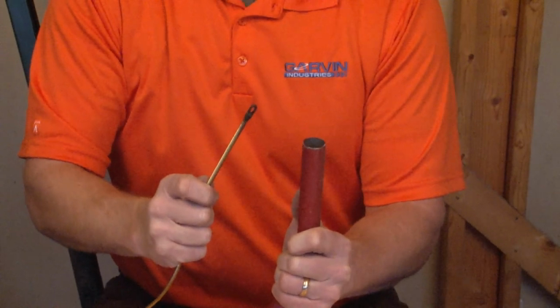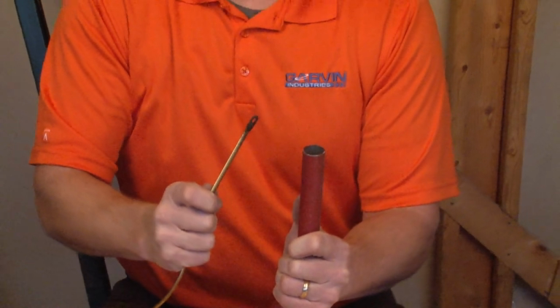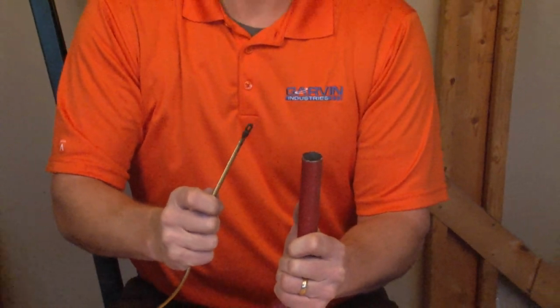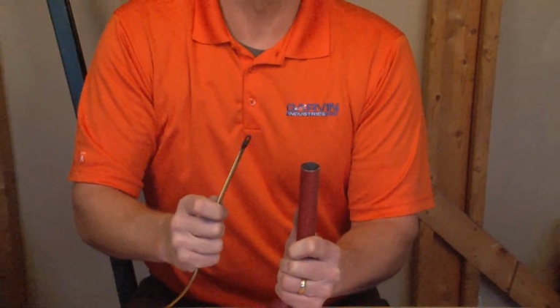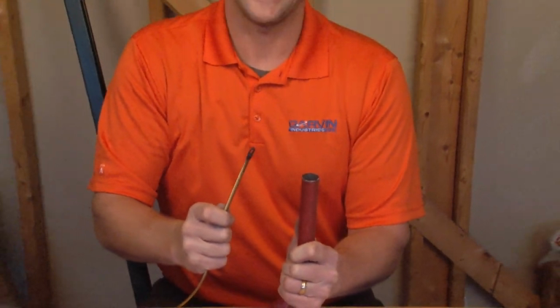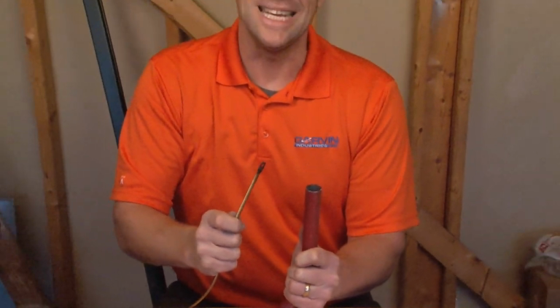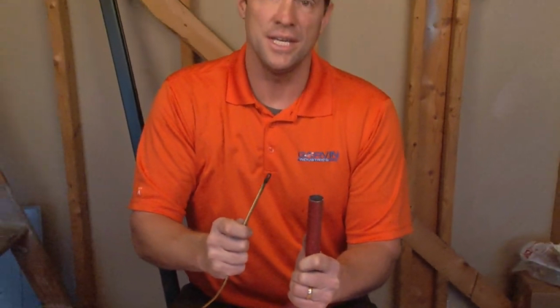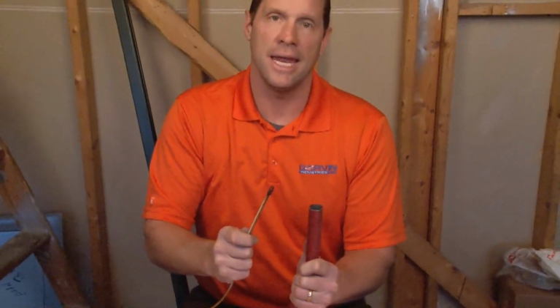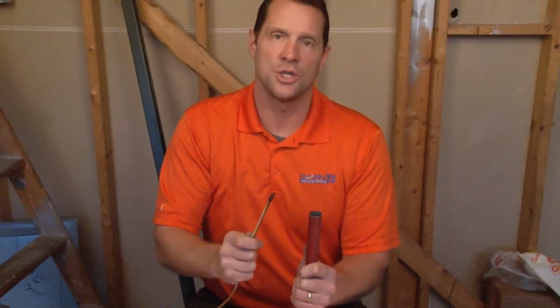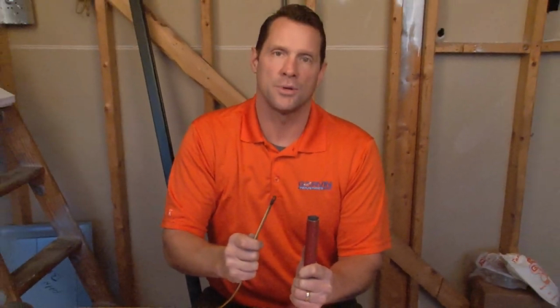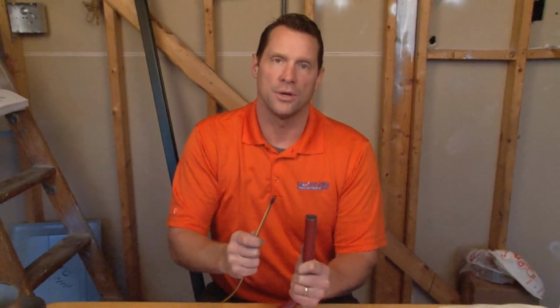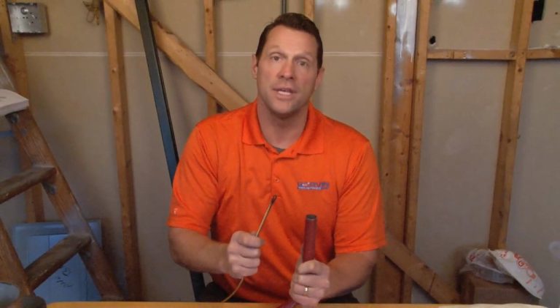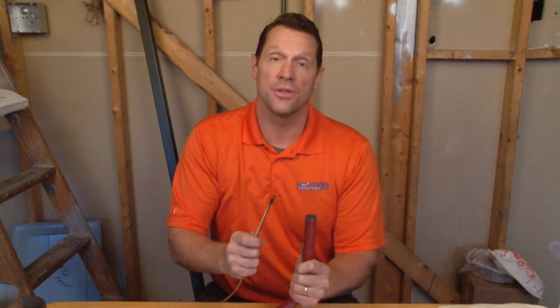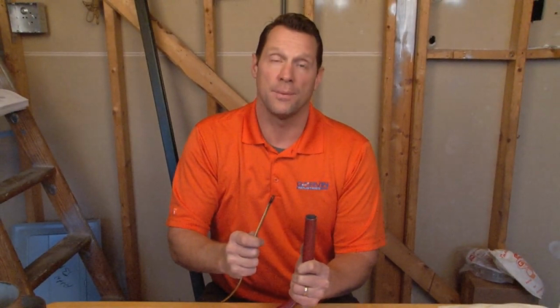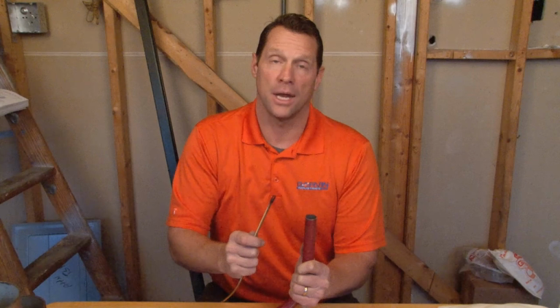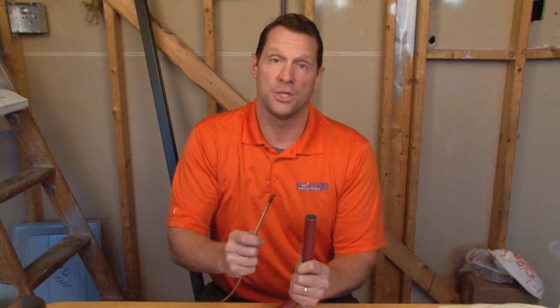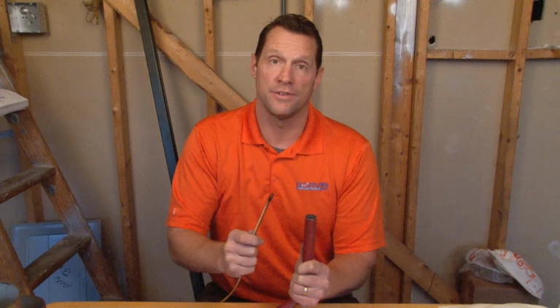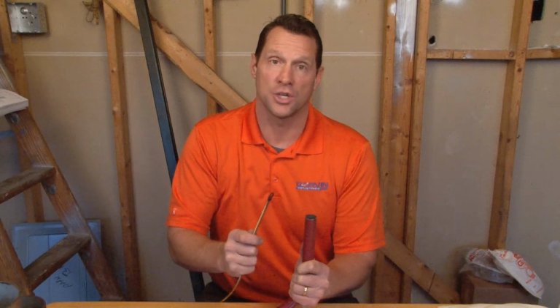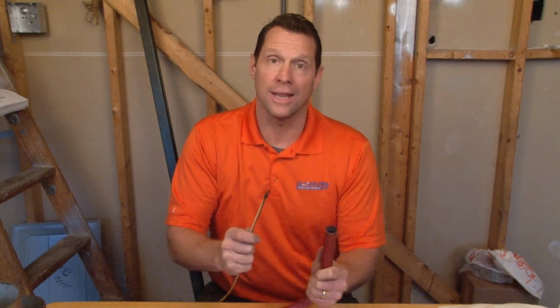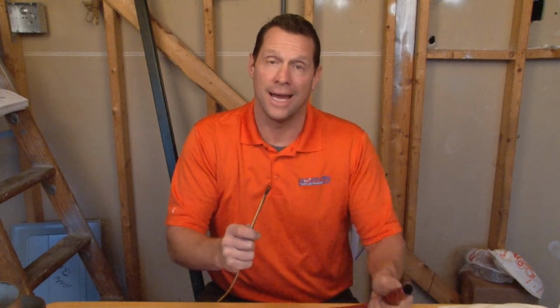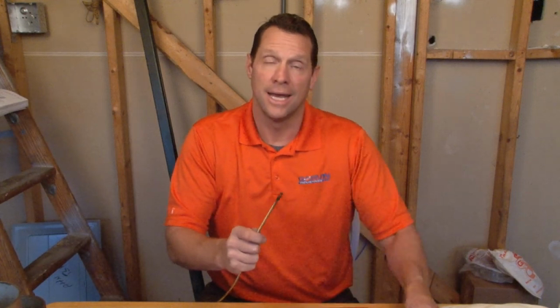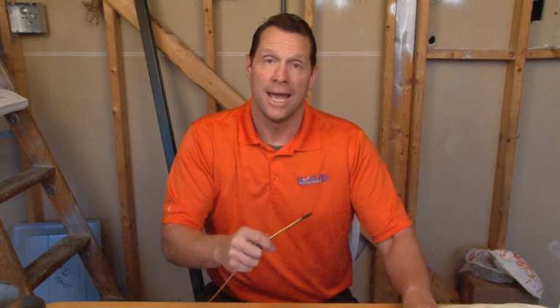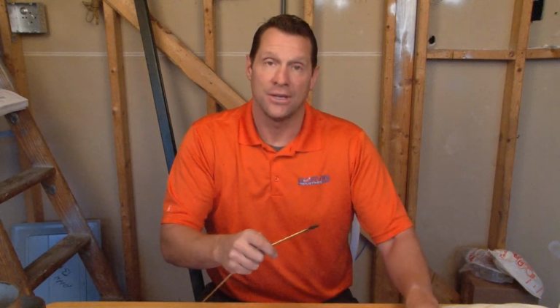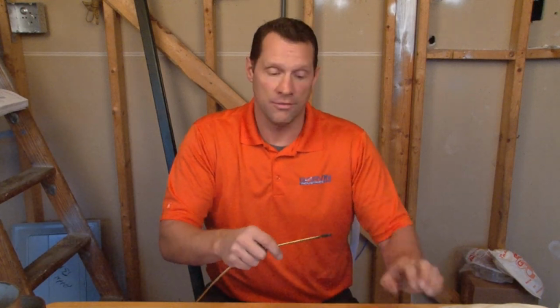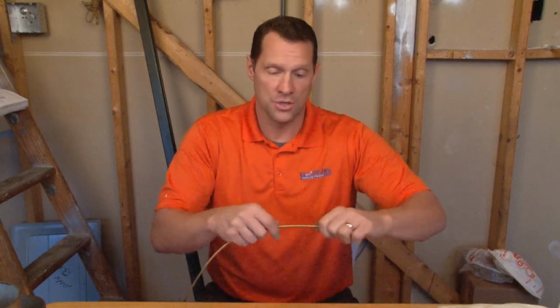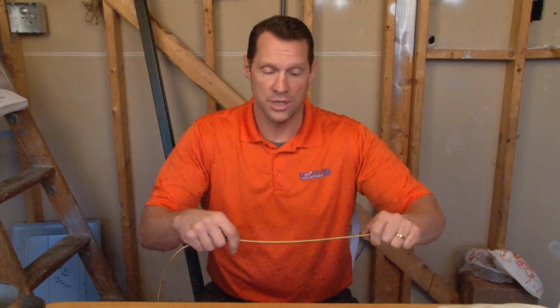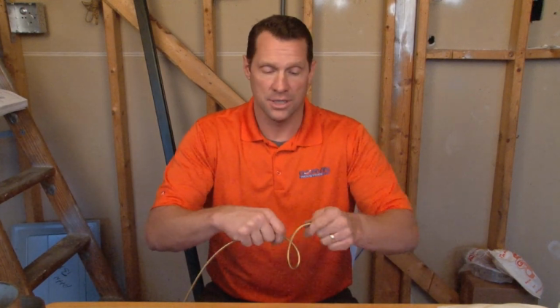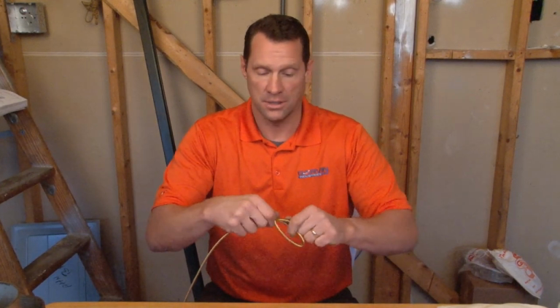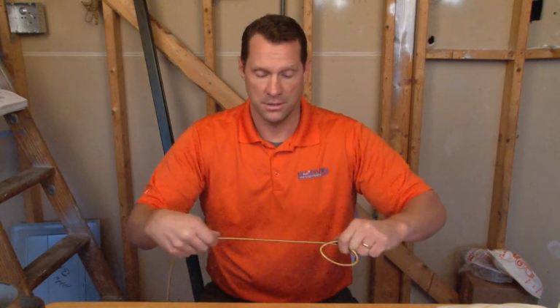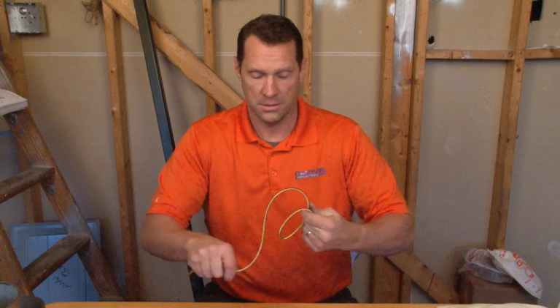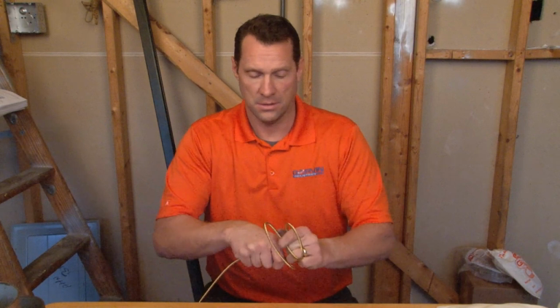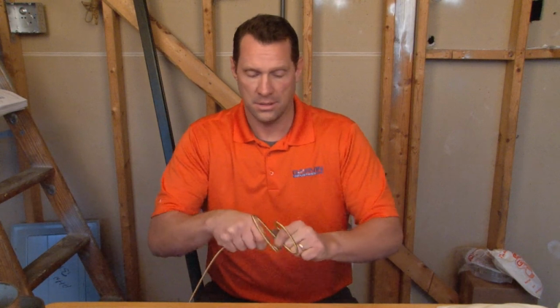And you pull your wires quick and easy at any sharp turn. For these and other great products, be sure to visit us online at GarvinIndustries.com.